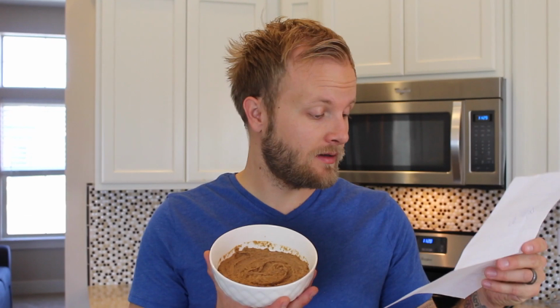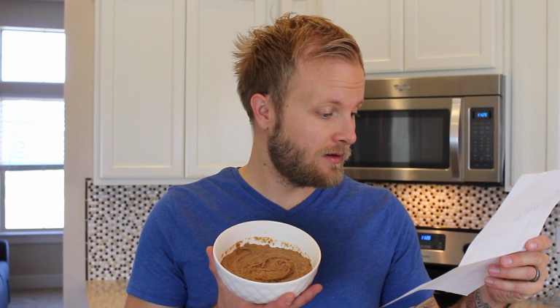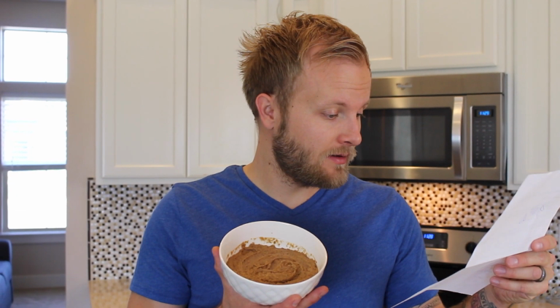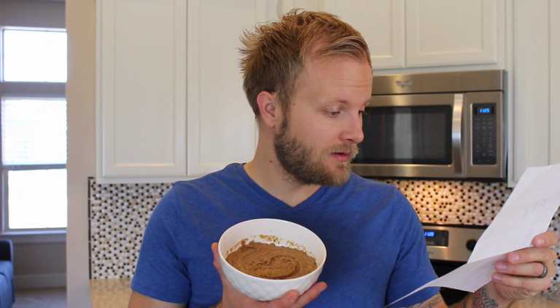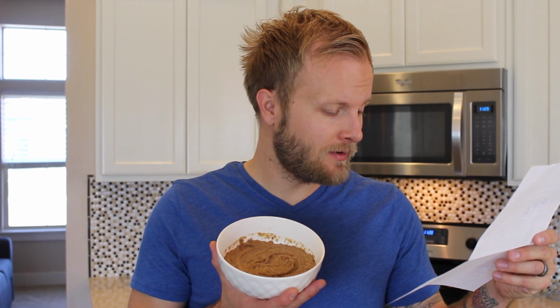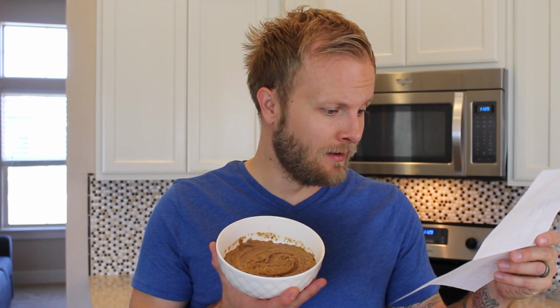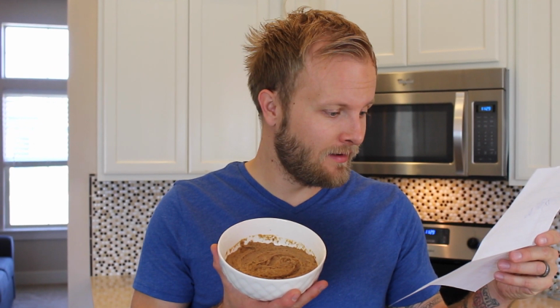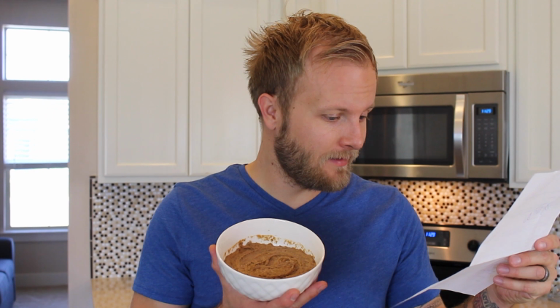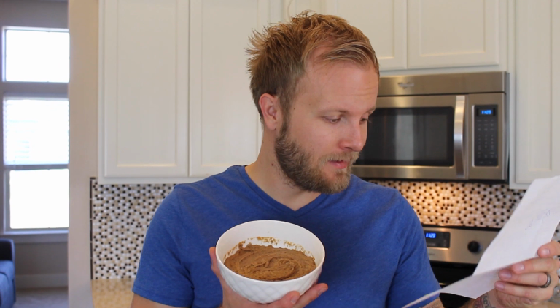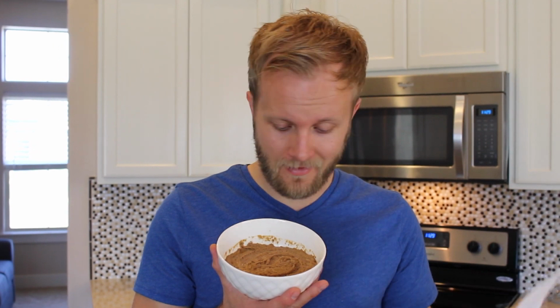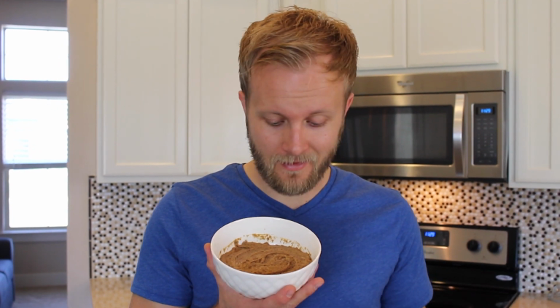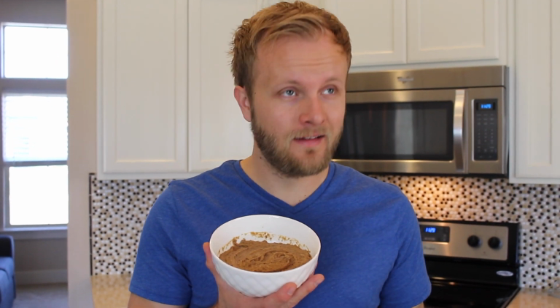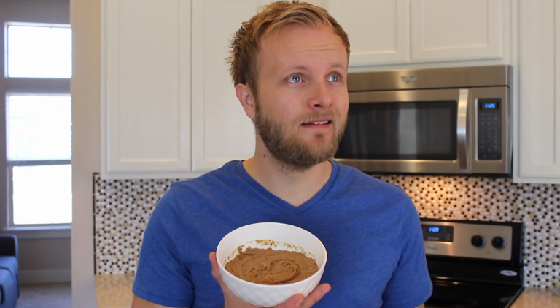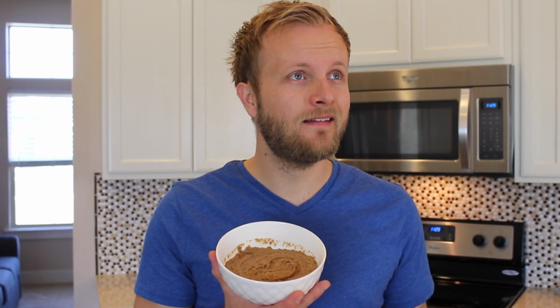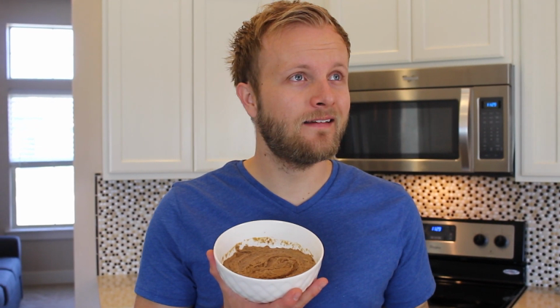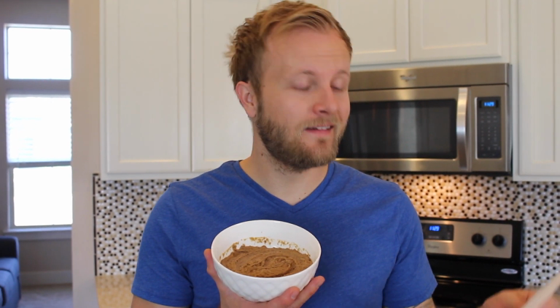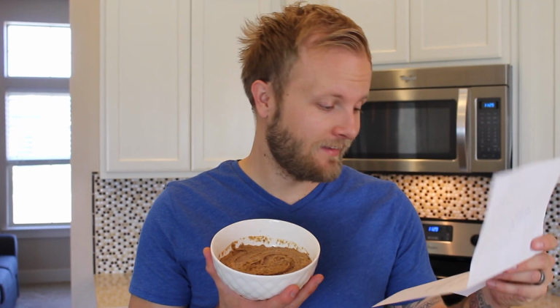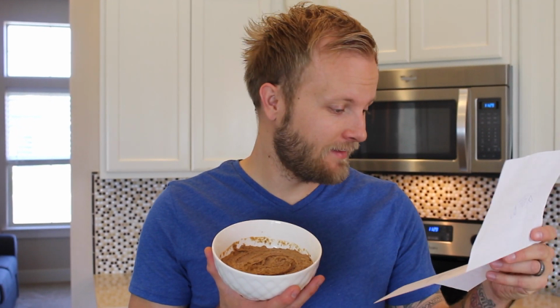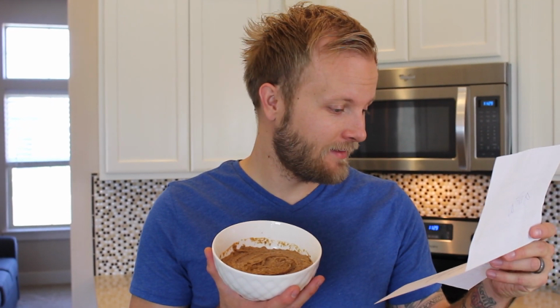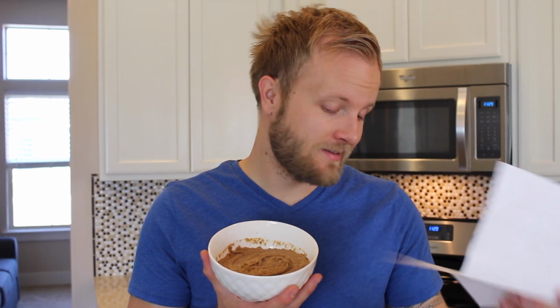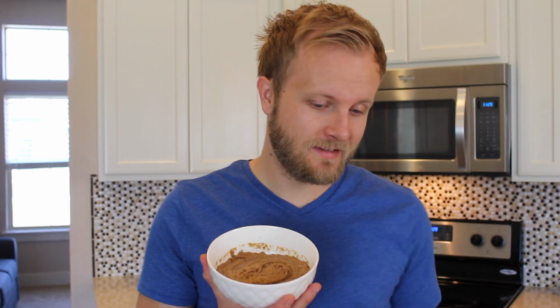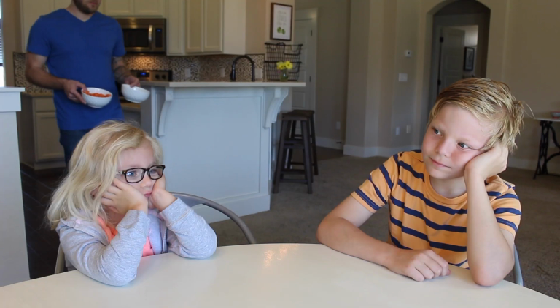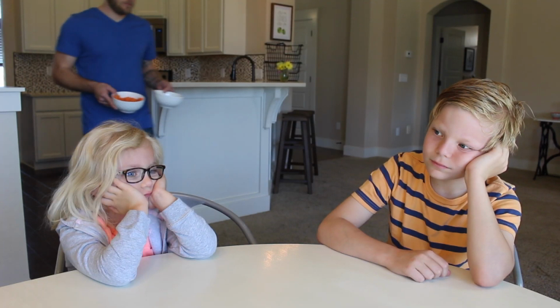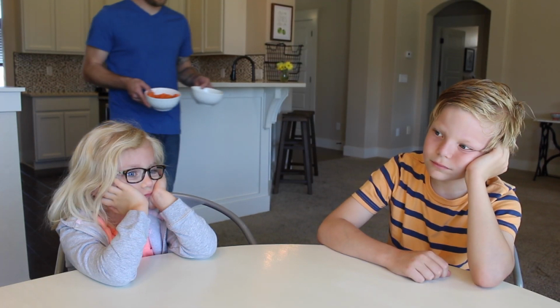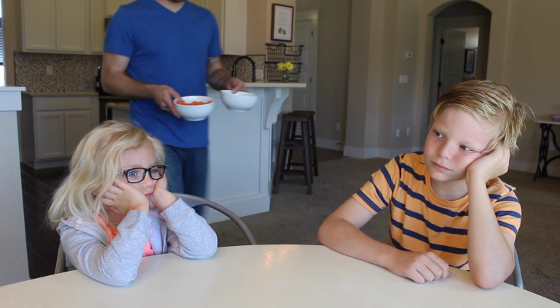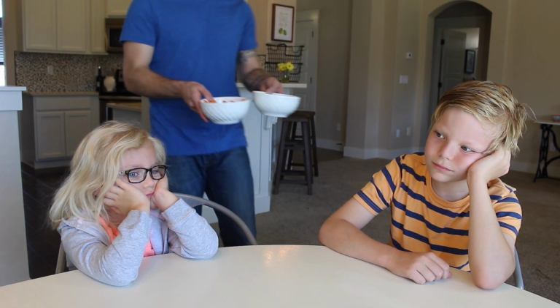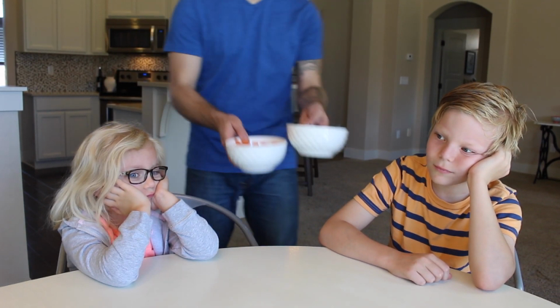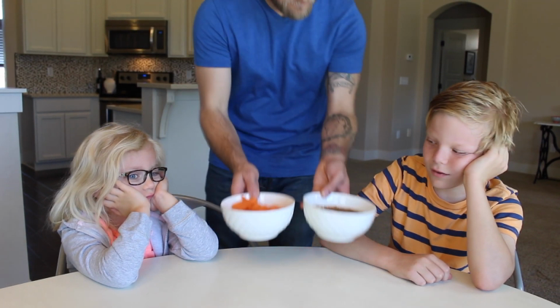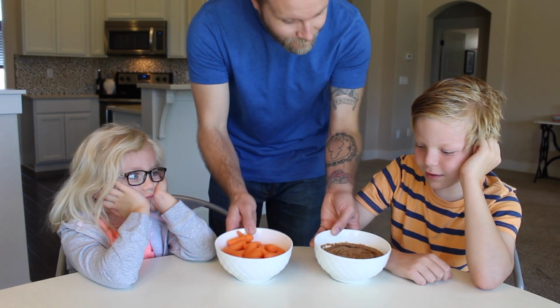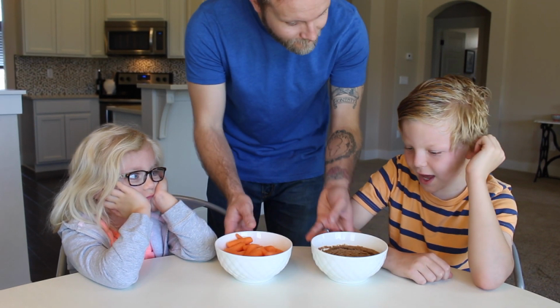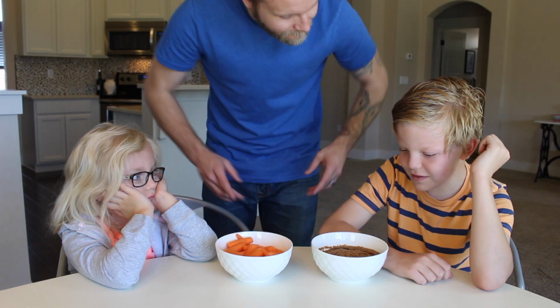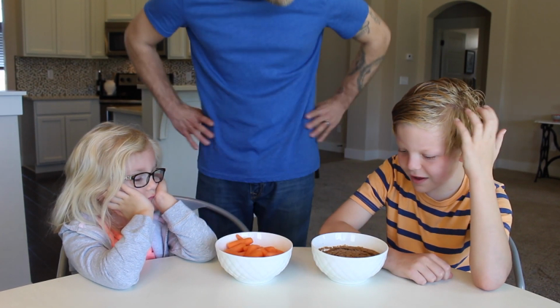Eric, you might not believe this, but you just made hummus! I've never been more proud of you. Now grab those carrots I left for you in the fridge and serve the kids their snack. I'm sure they are claiming that they are dying right now. Finally! Dad, I was dying!